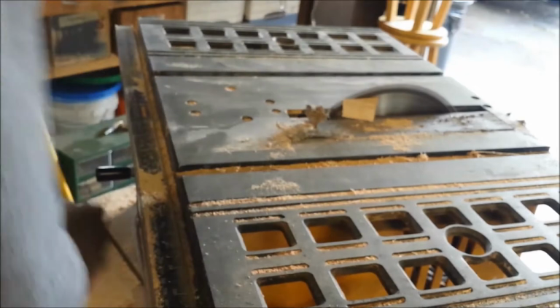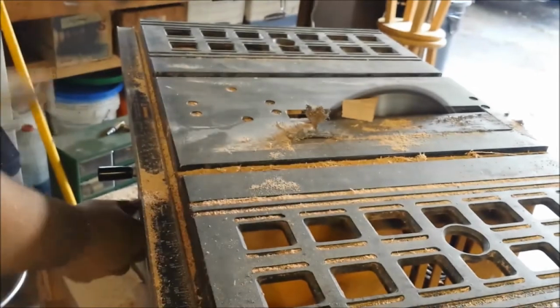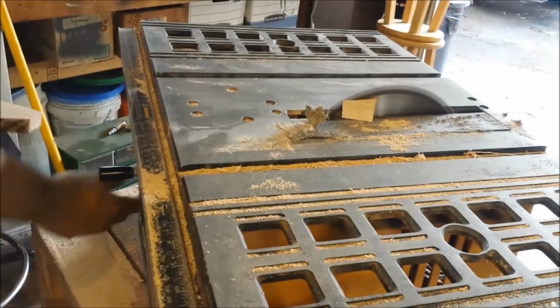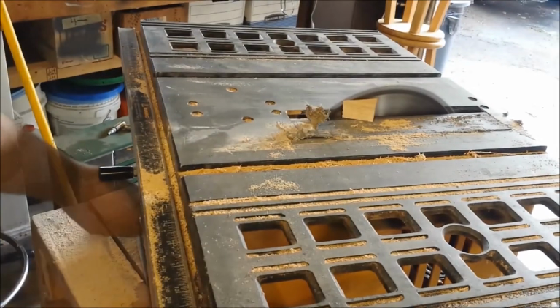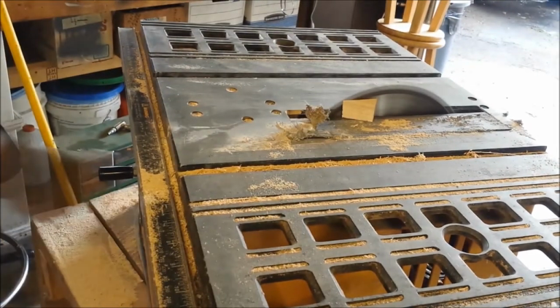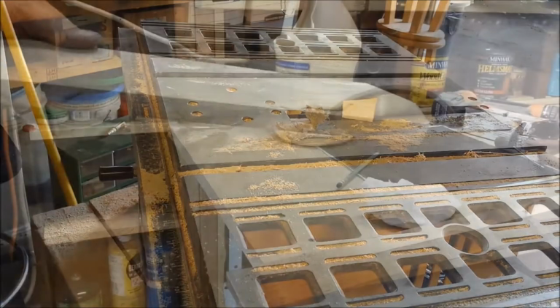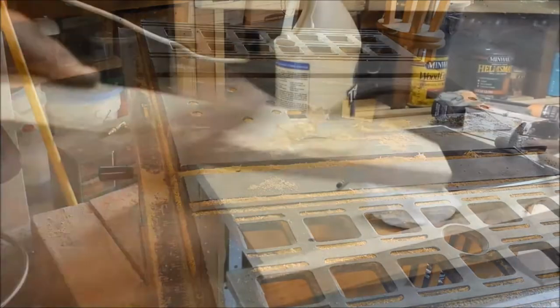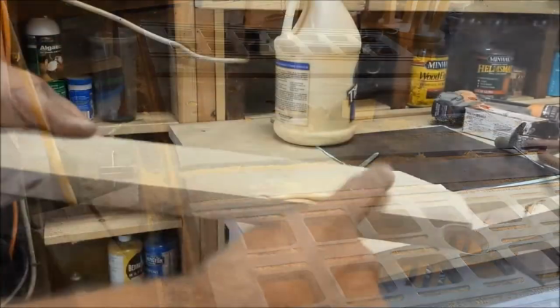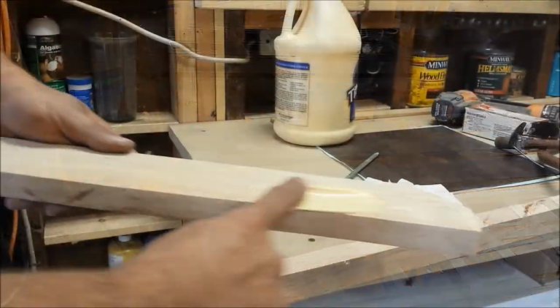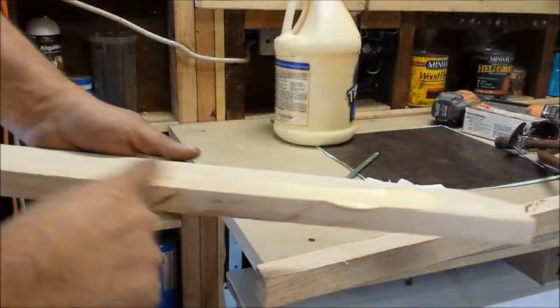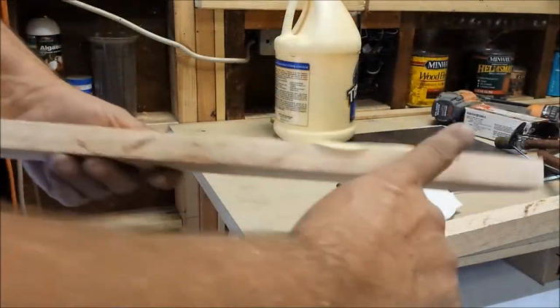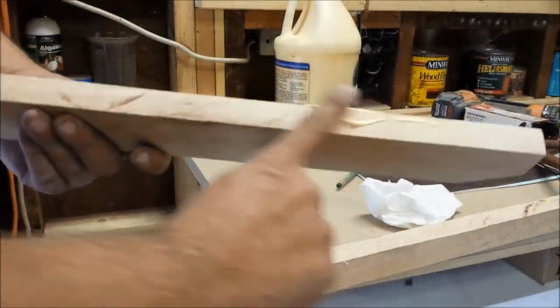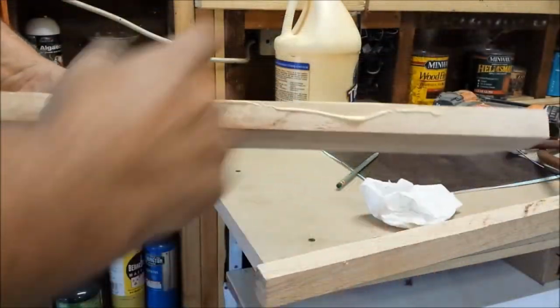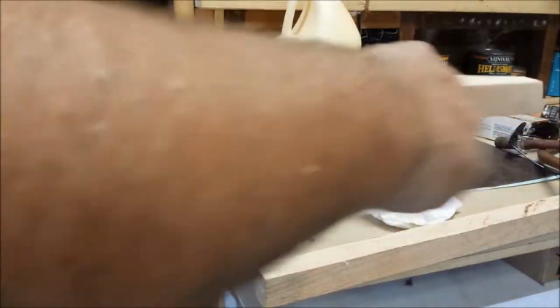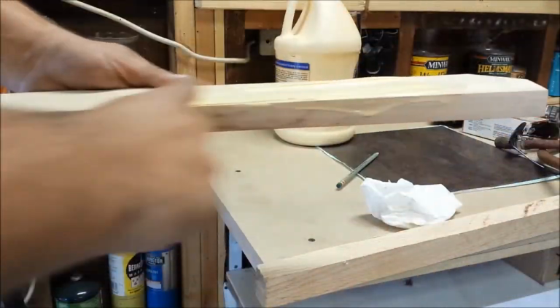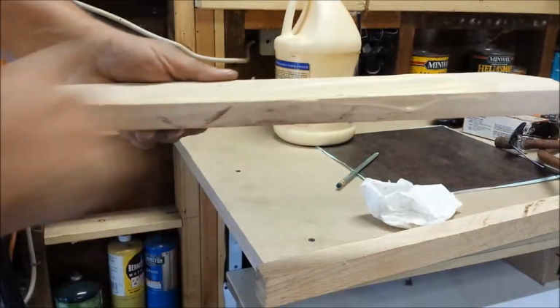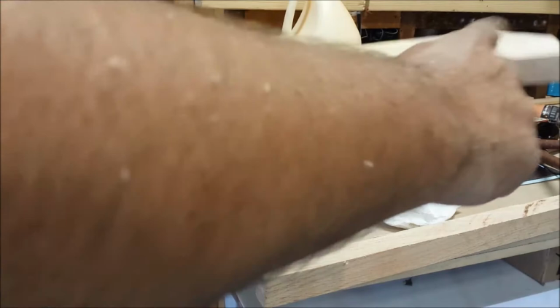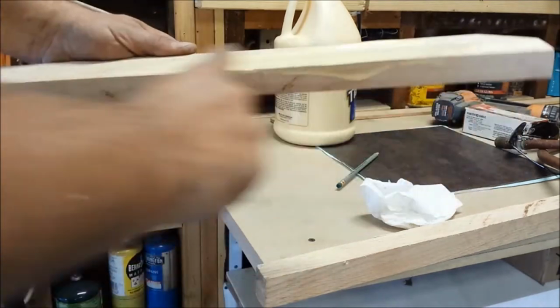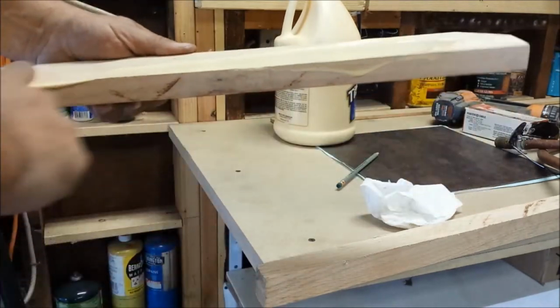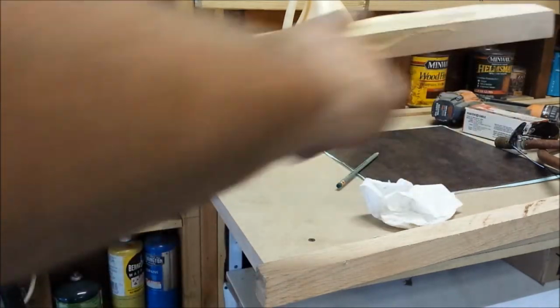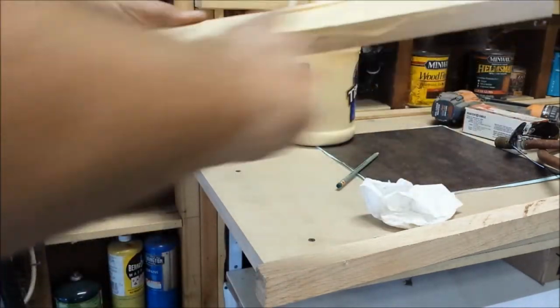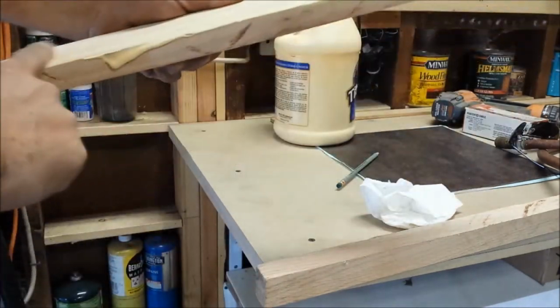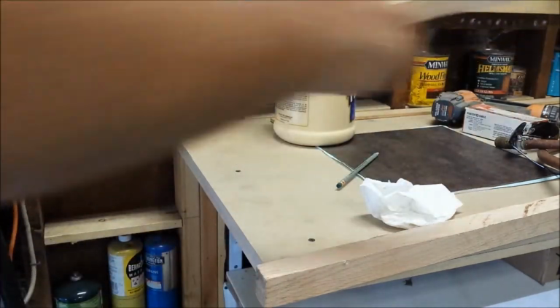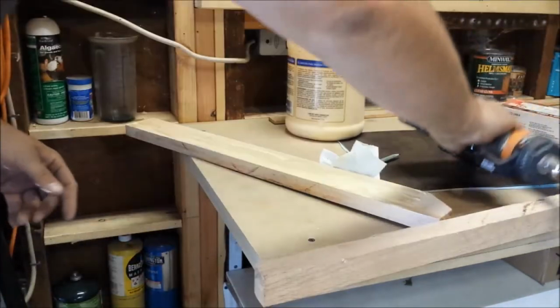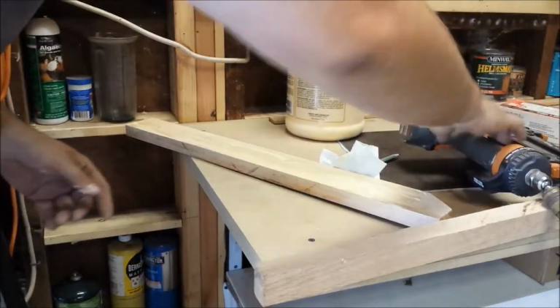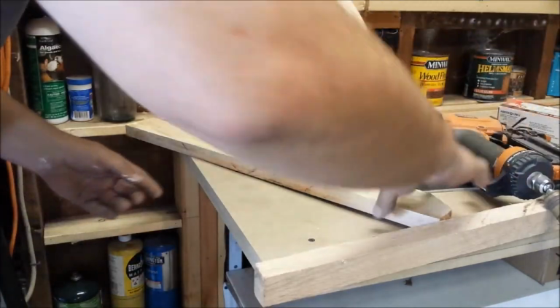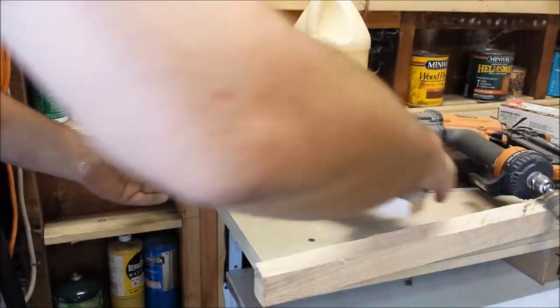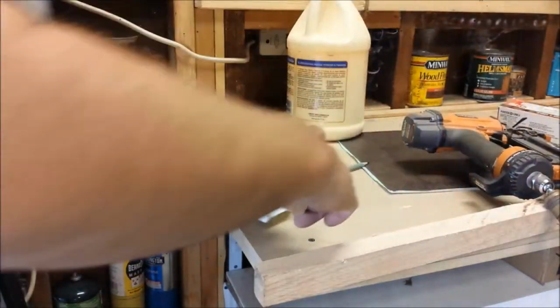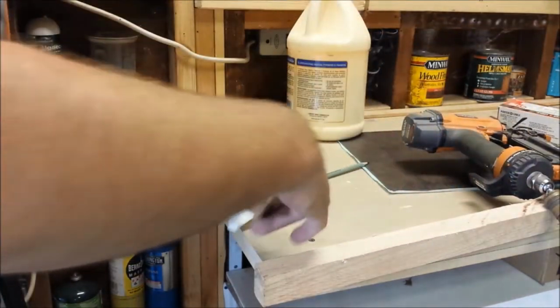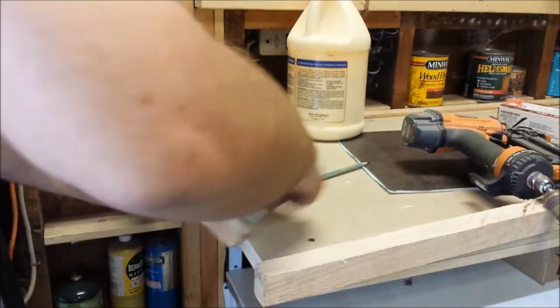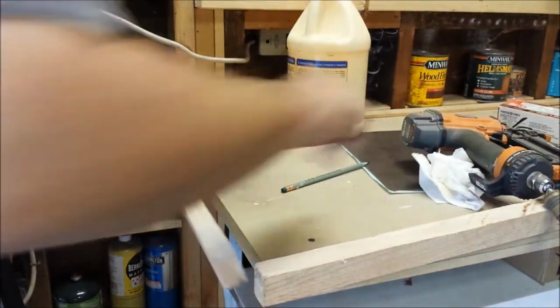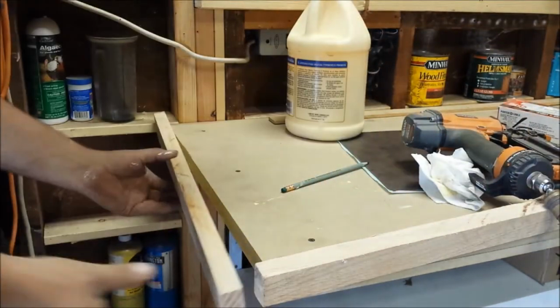The reason we raised the oak about an eighth inch above the edge of the side is because we're going to install peel and stick tiles as a work surface on top of this table.